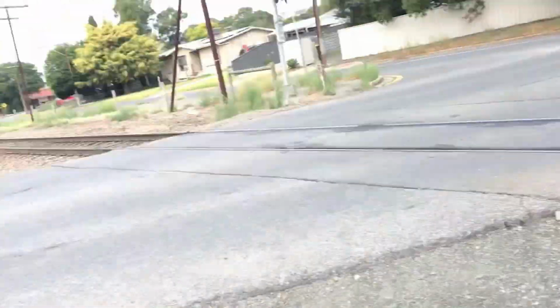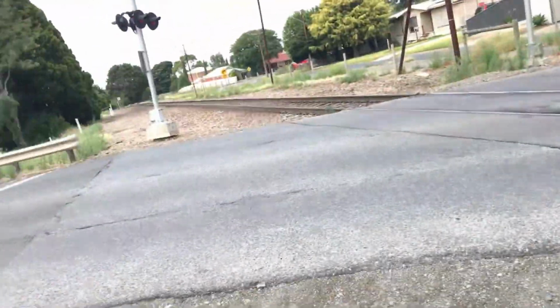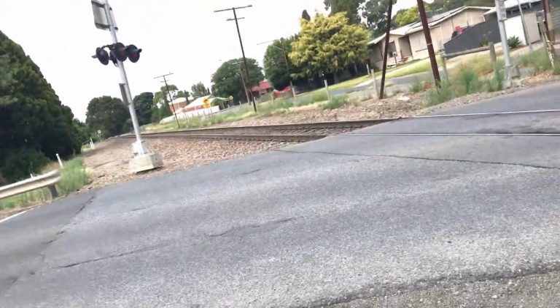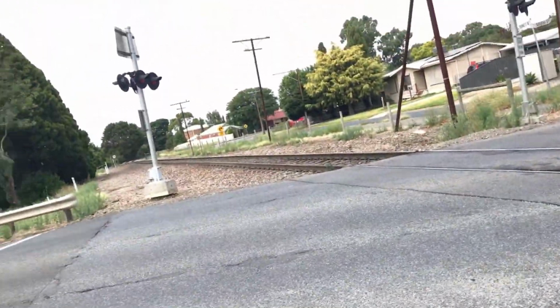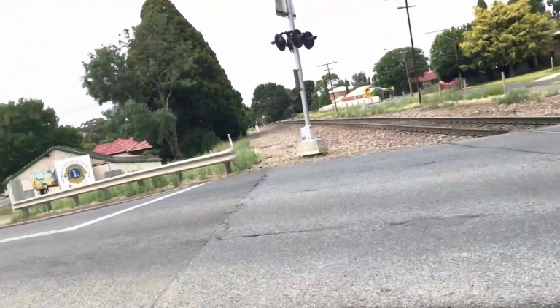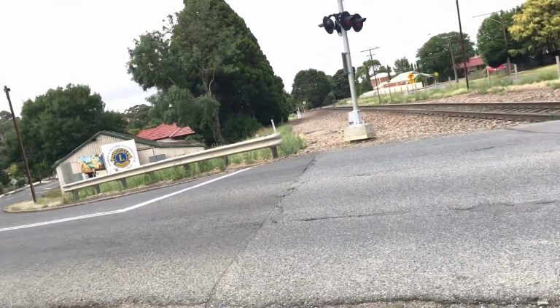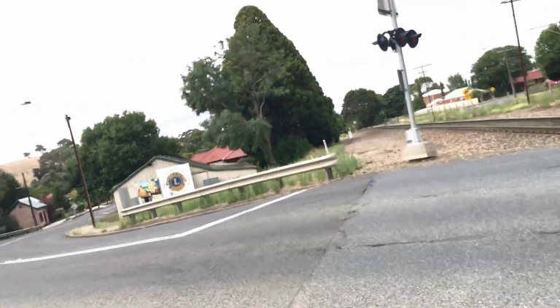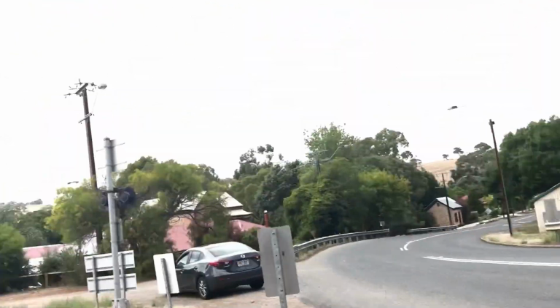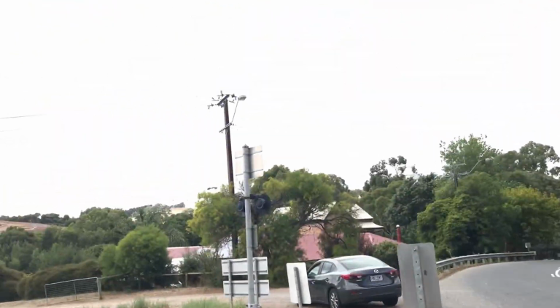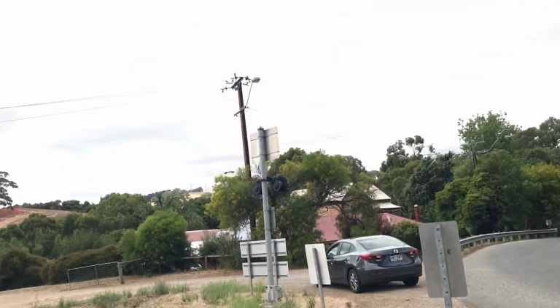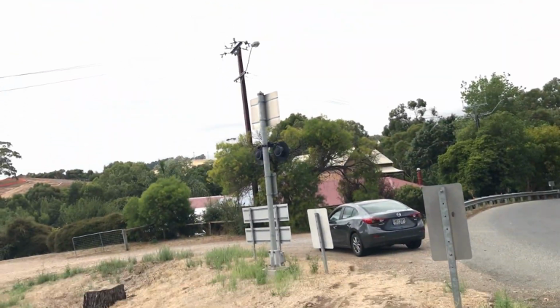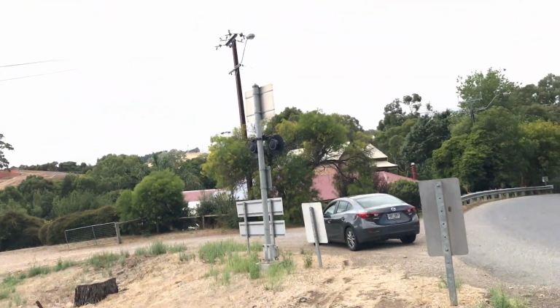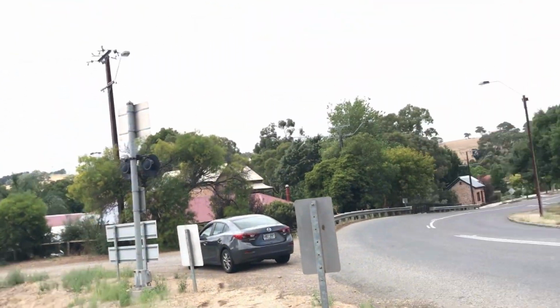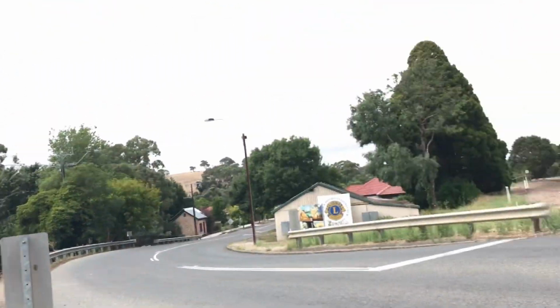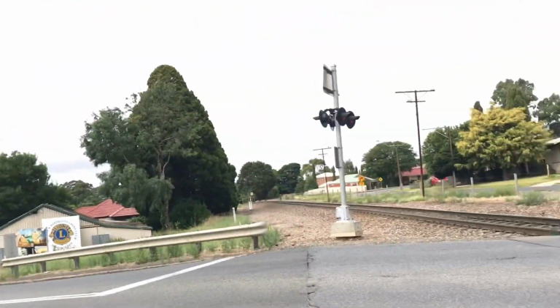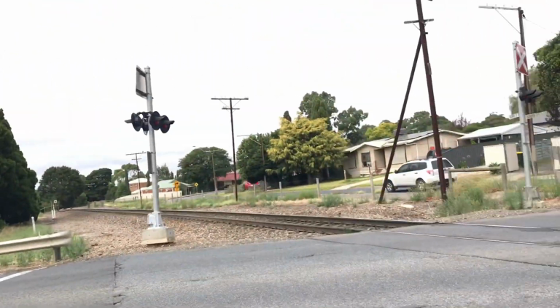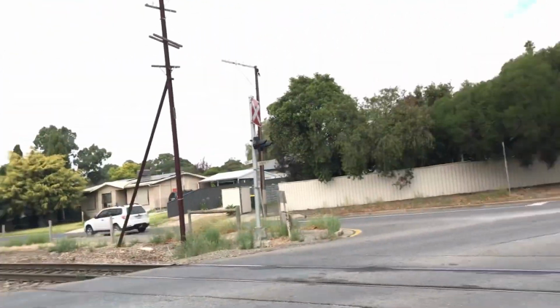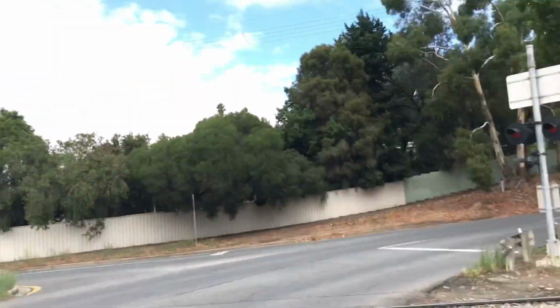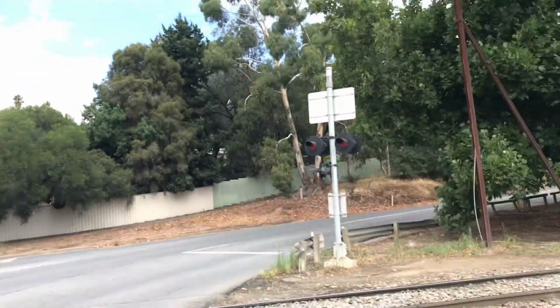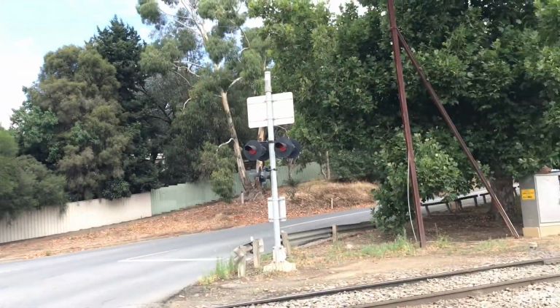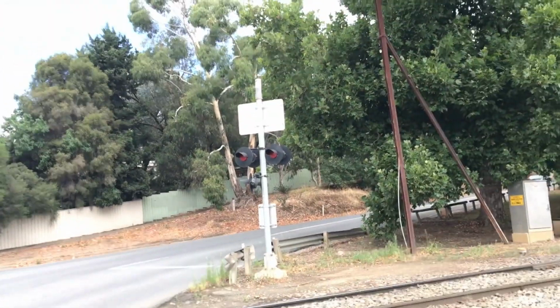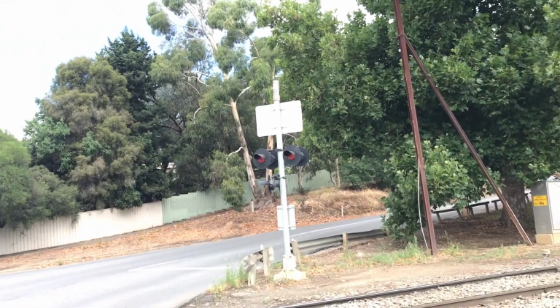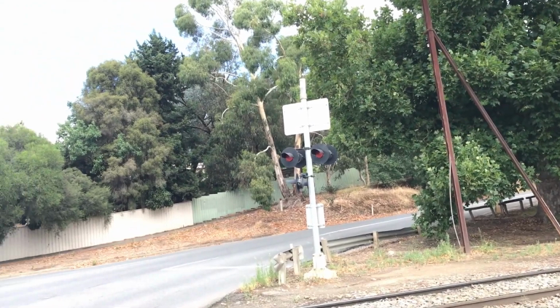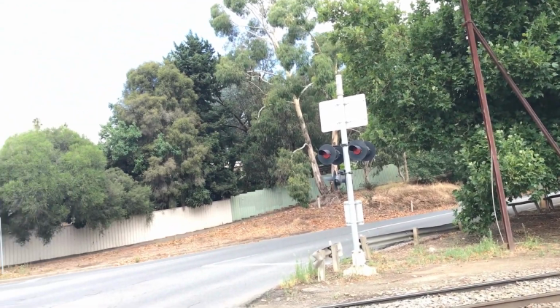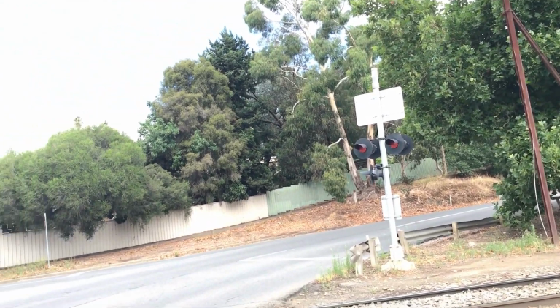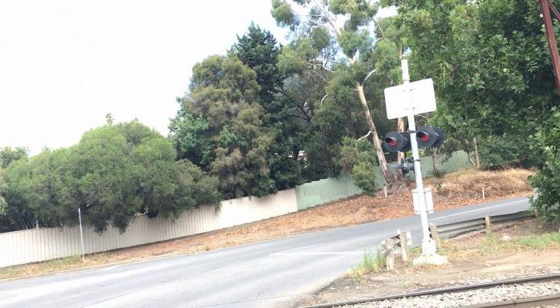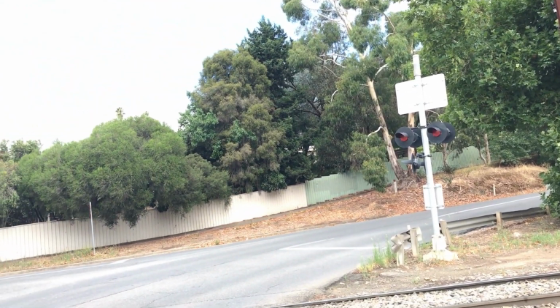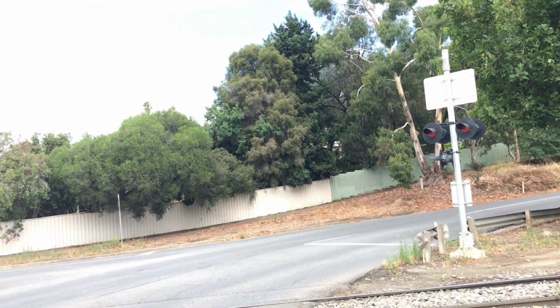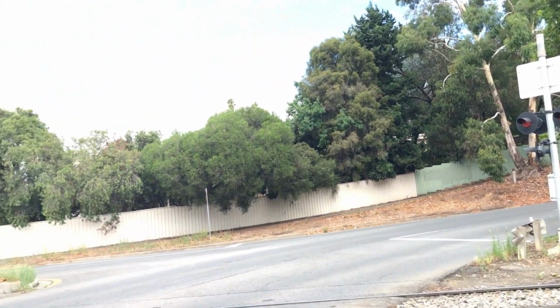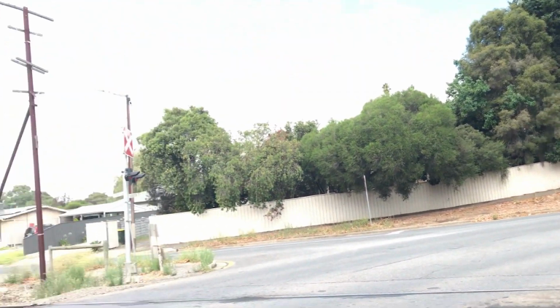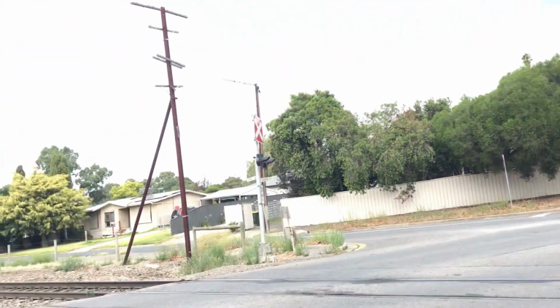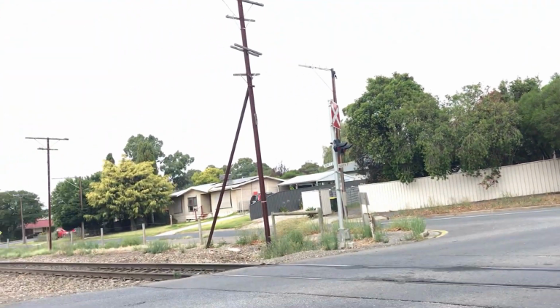Here's the overview of the crossing, and there's more gateless. I'll take some photos by the way. Here we have the old Prince's Highway level crossing here in the real.